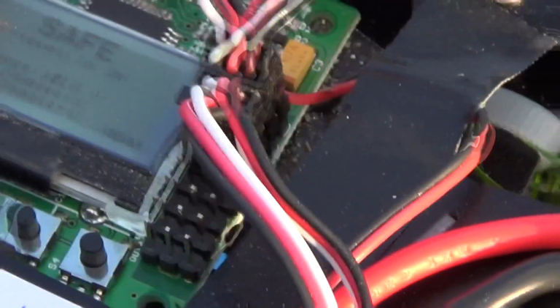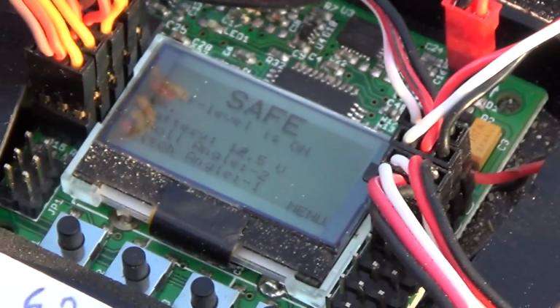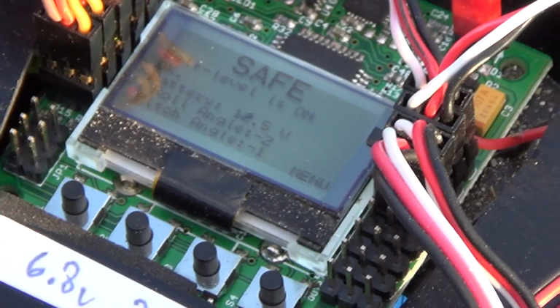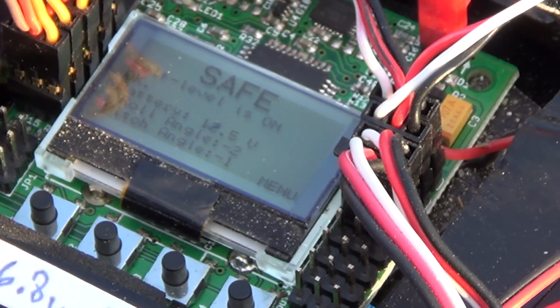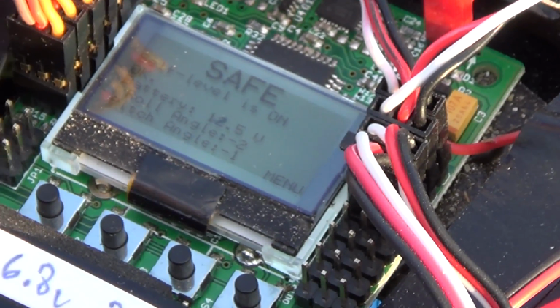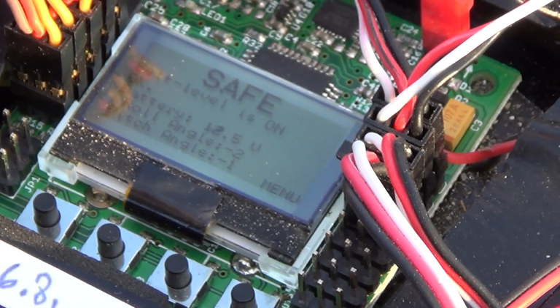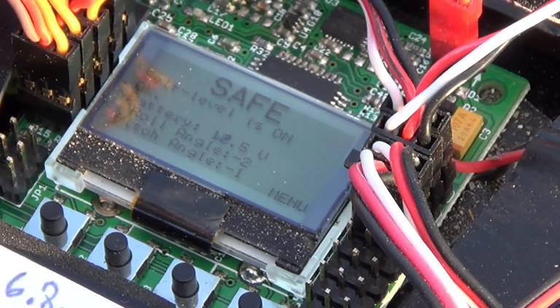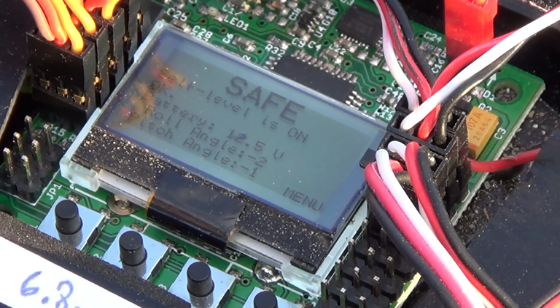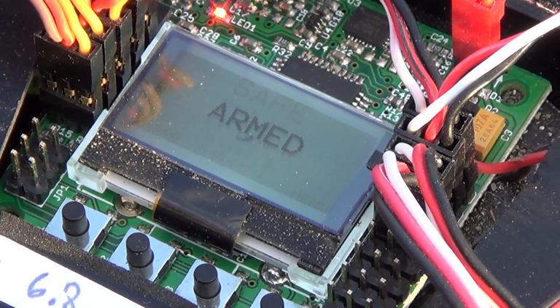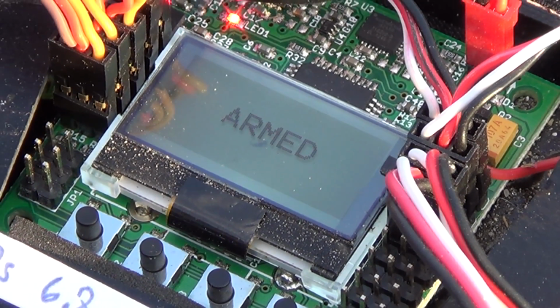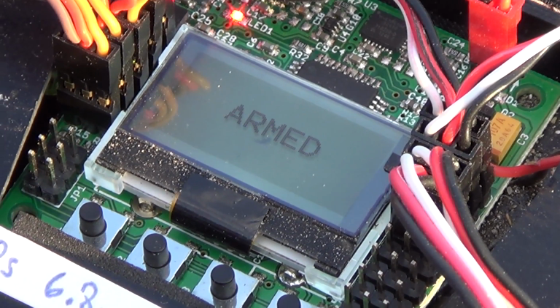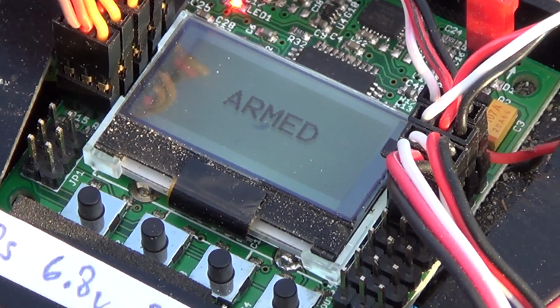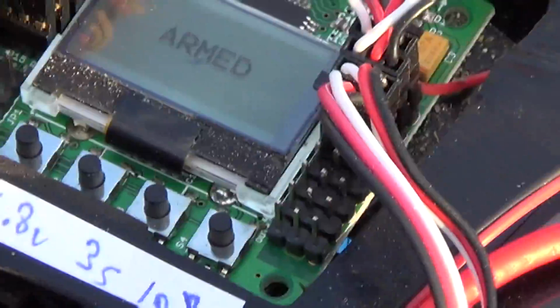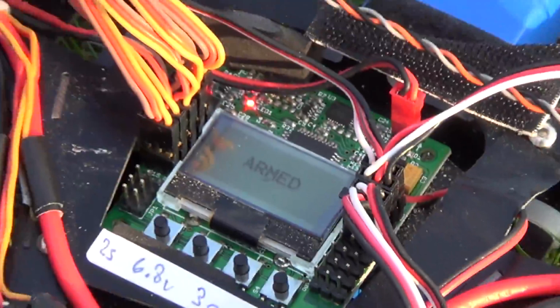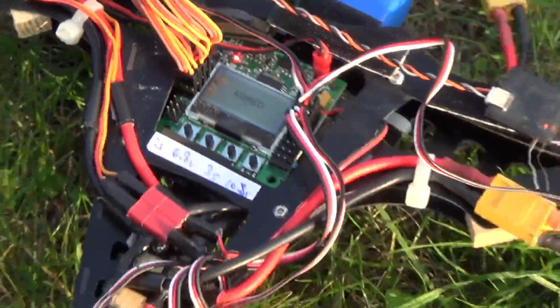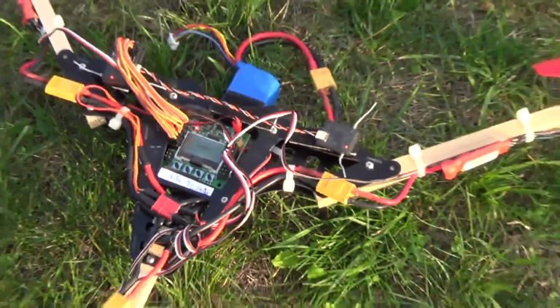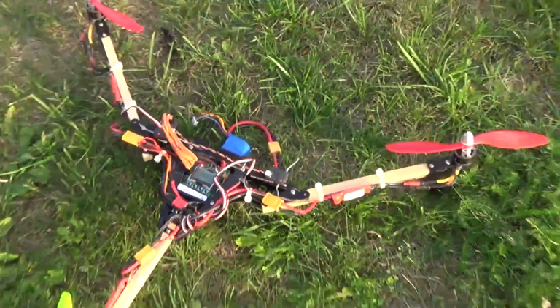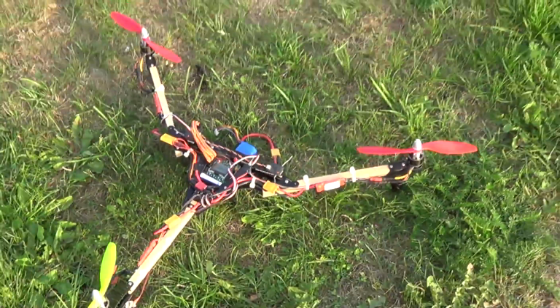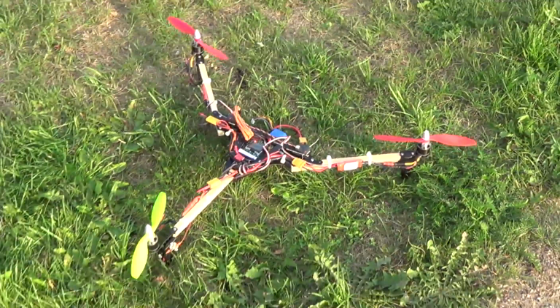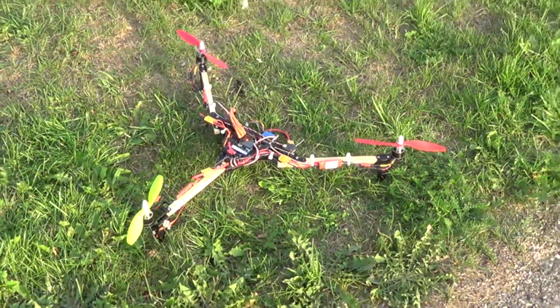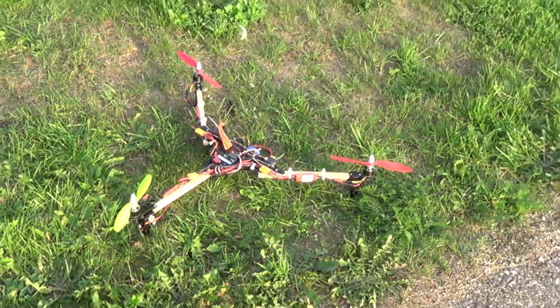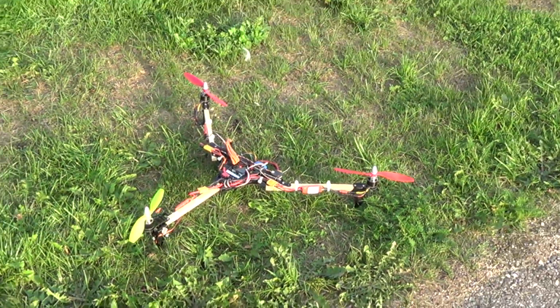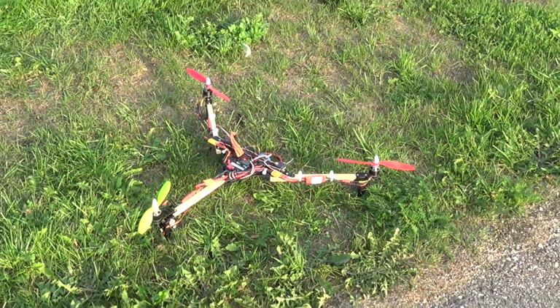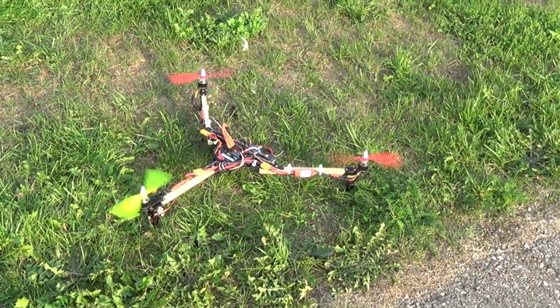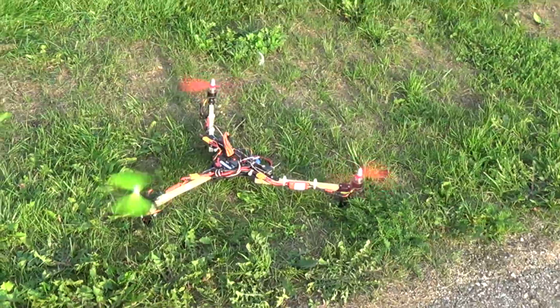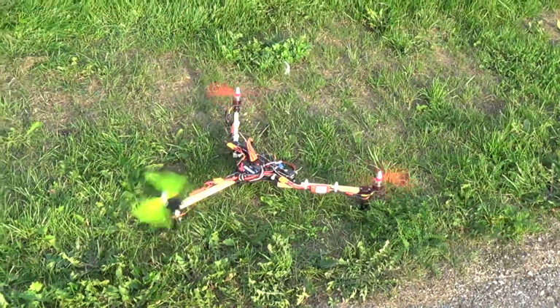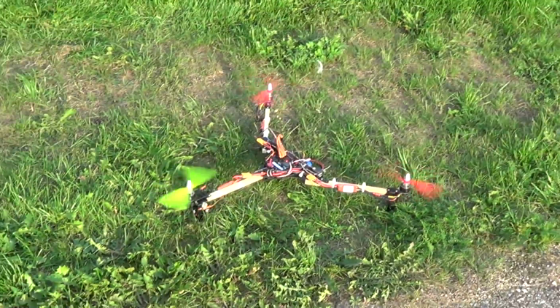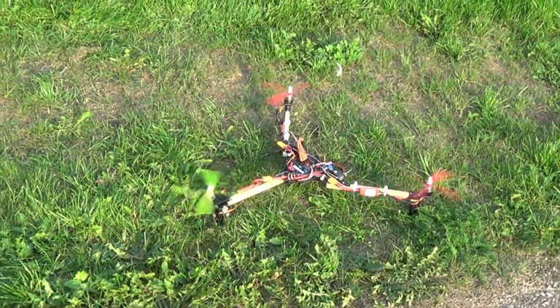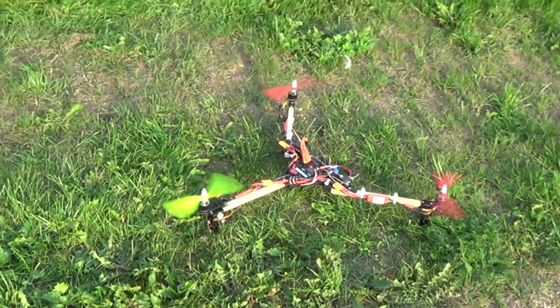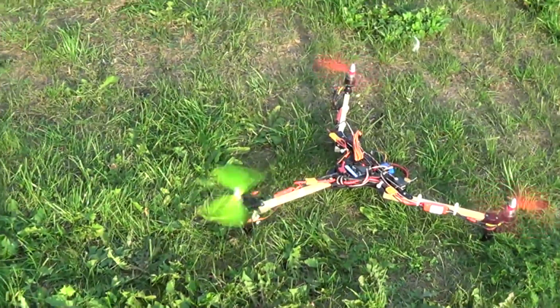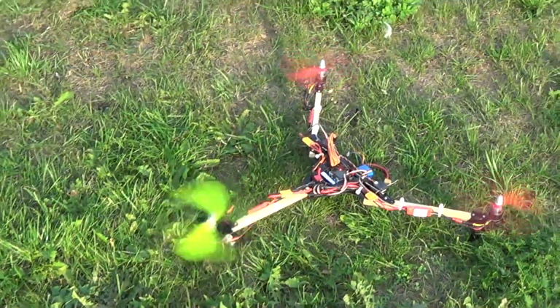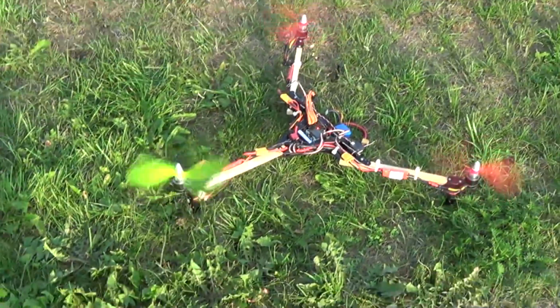So now you arm it. Wow. Okay, okay. I better get away, then. Oh, right. Okay.